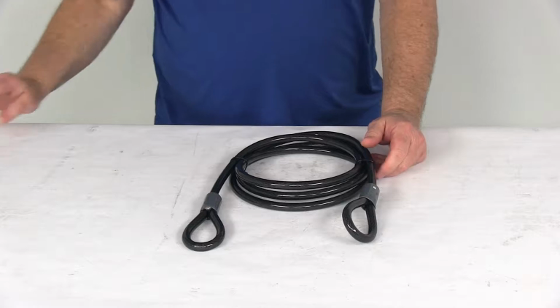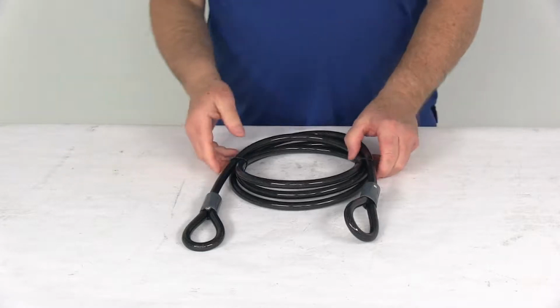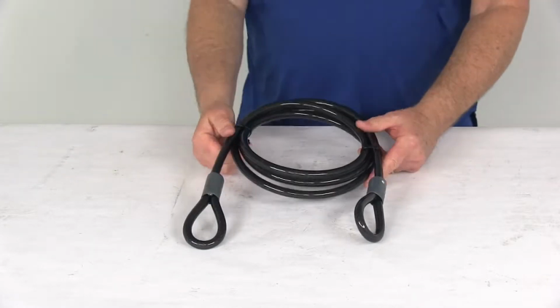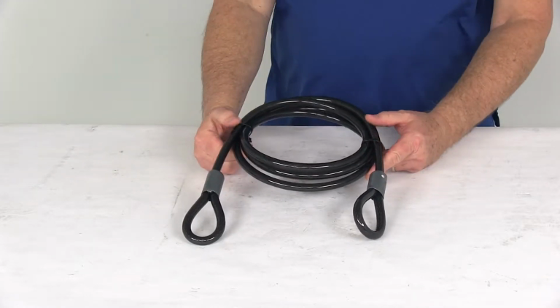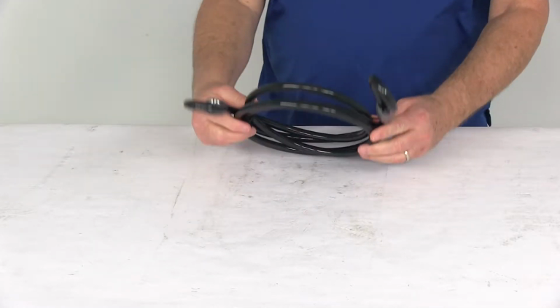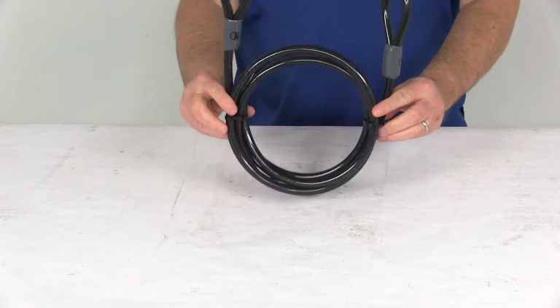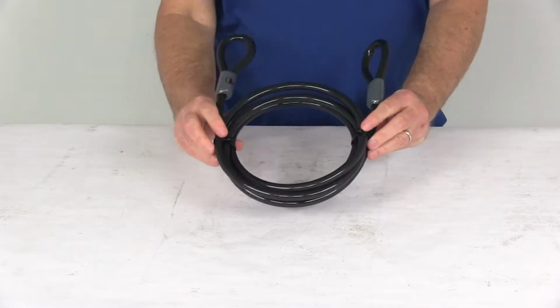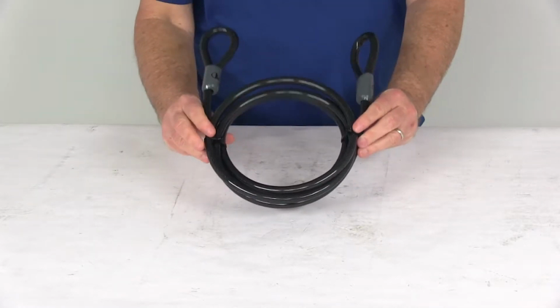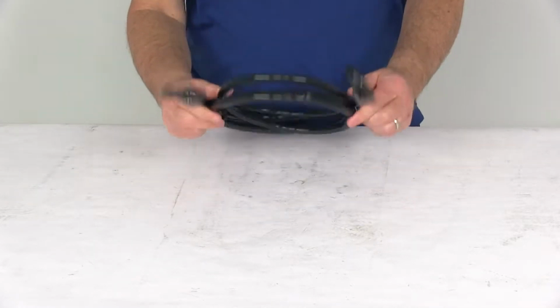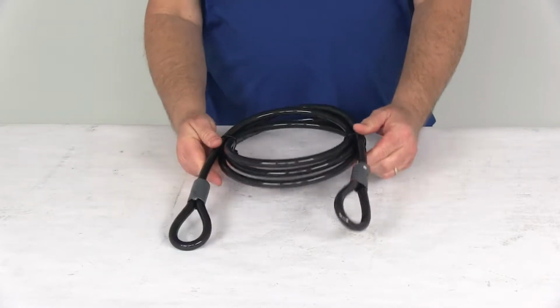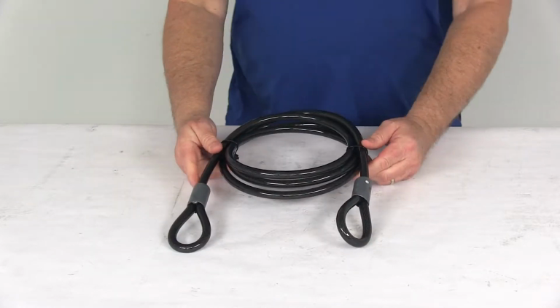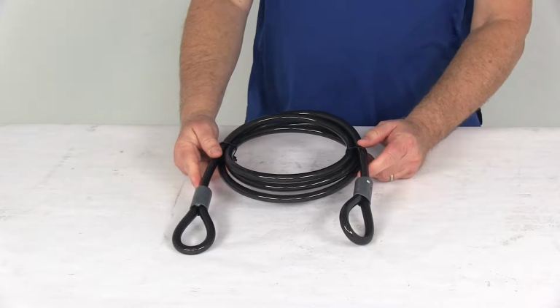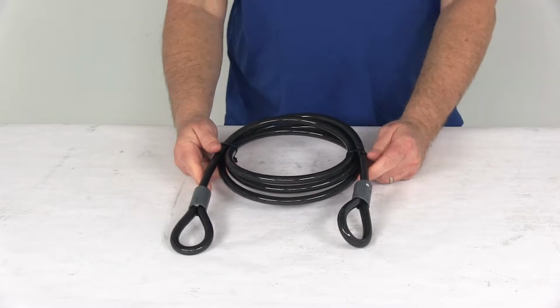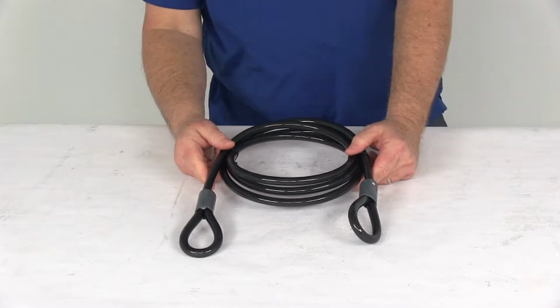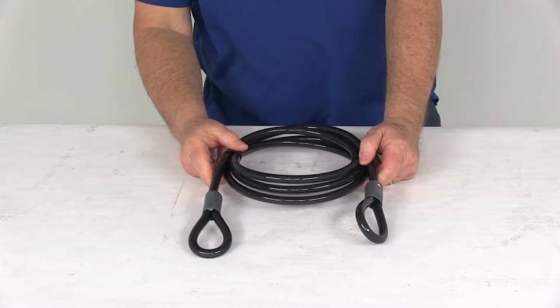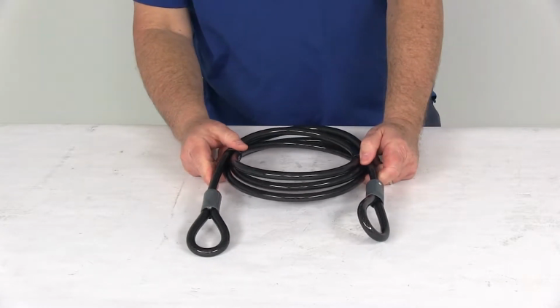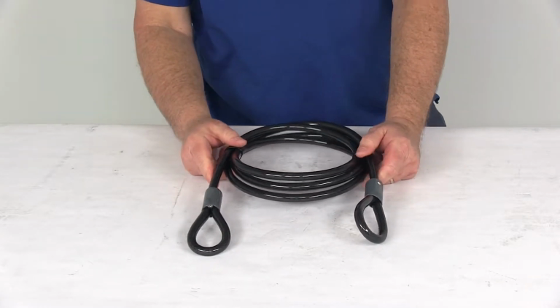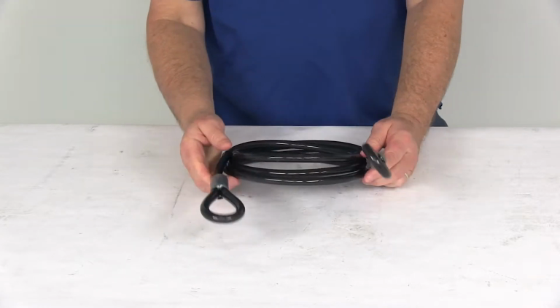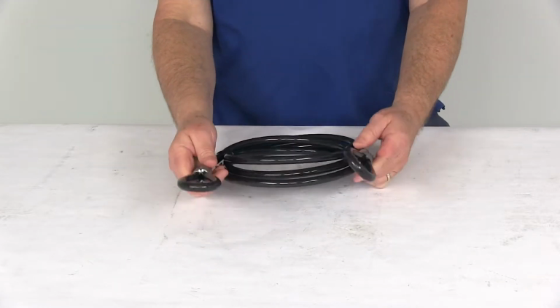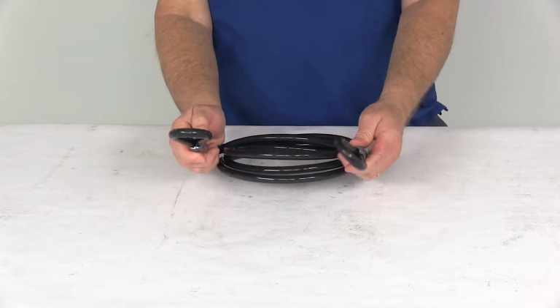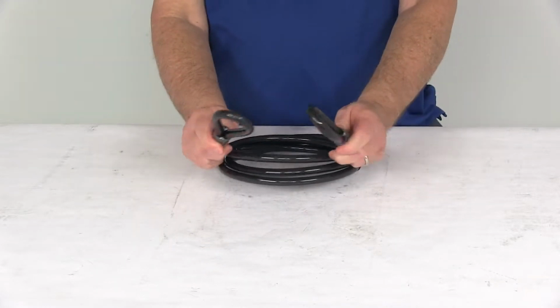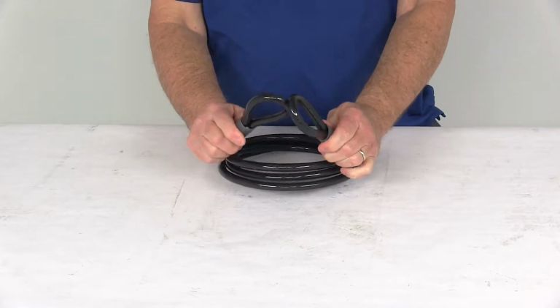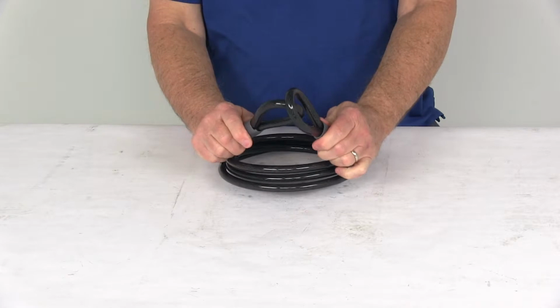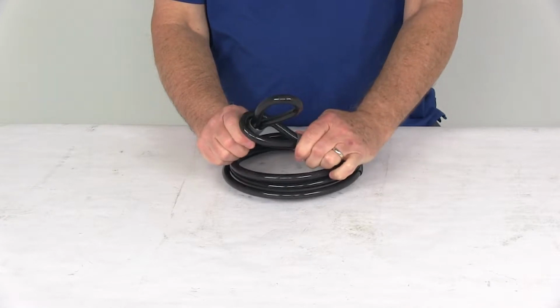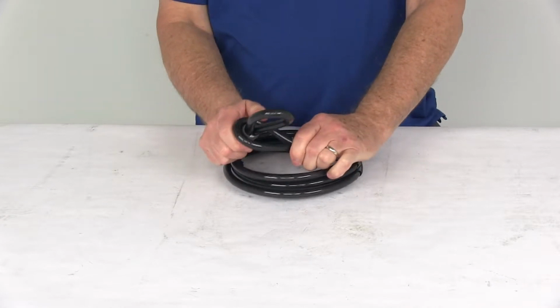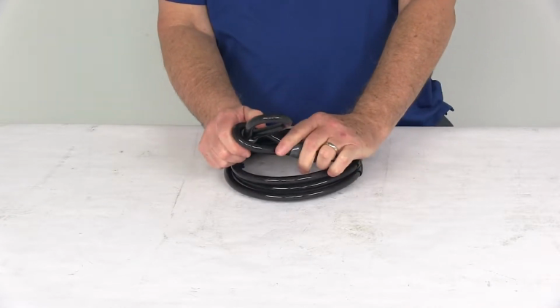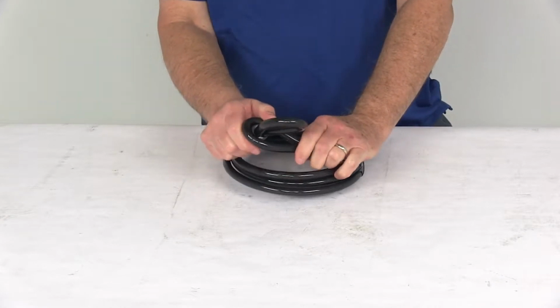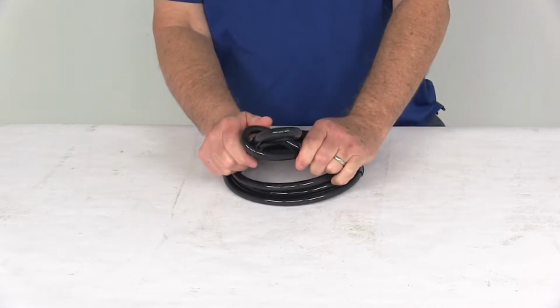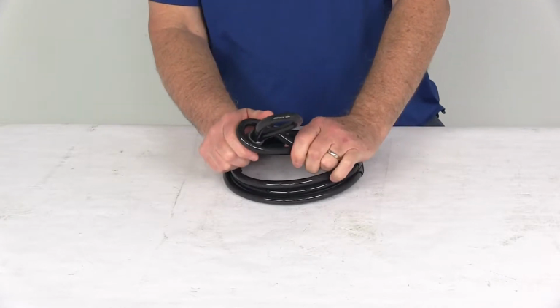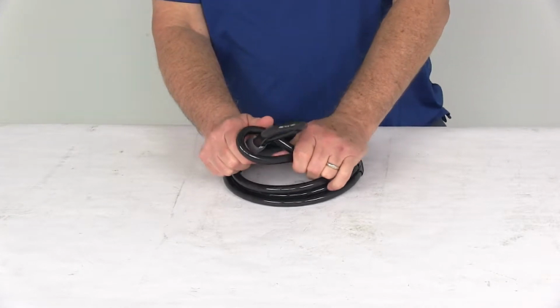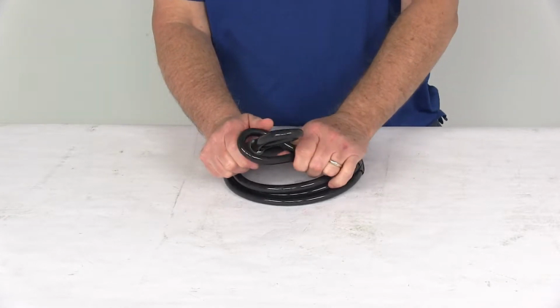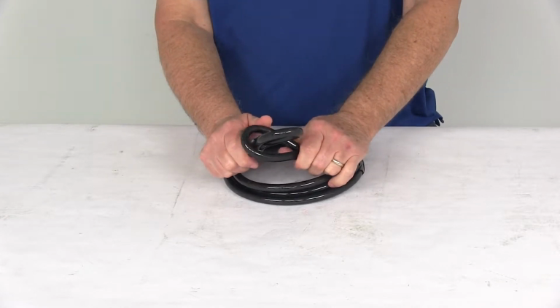Today we're going to take a look at the Rocky Mounts 8-foot-long steel braid cable. This is a braided steel cable which is flexible and resistant to cutting. It has looped ends, one on each end, that can be fed through each other for securing your bikes, your outdoor gear, furniture, grills, or other items.